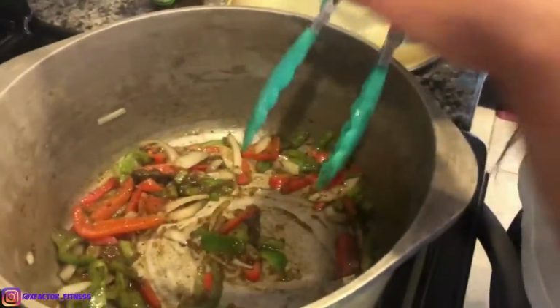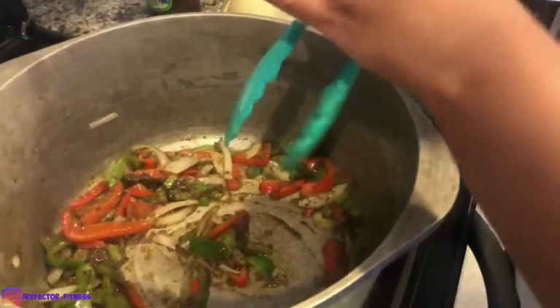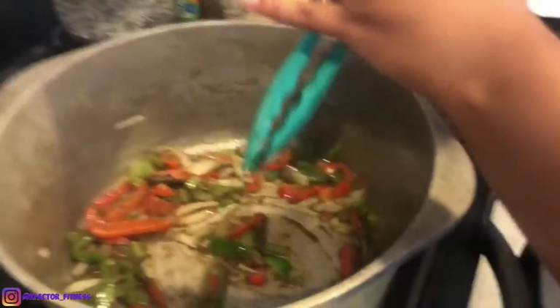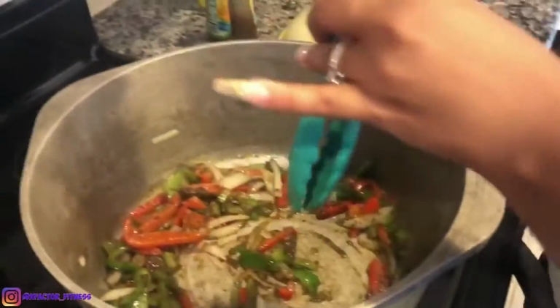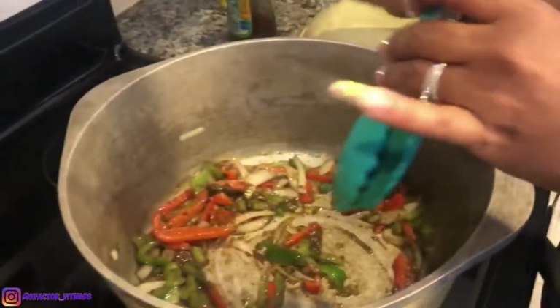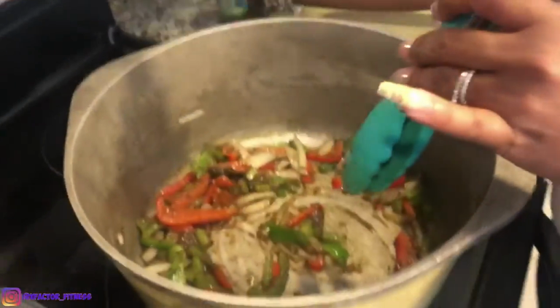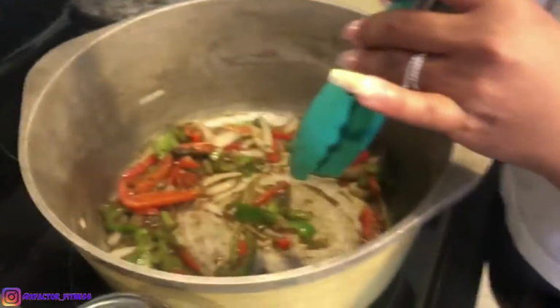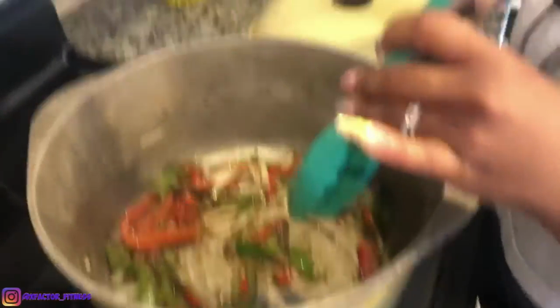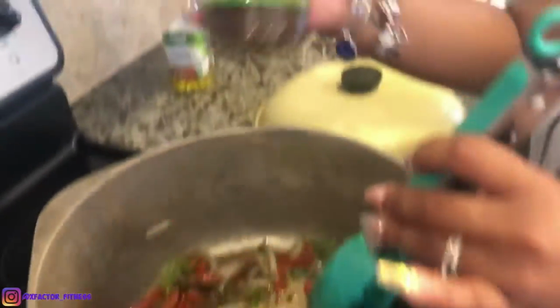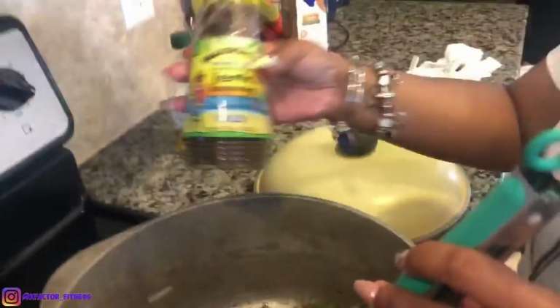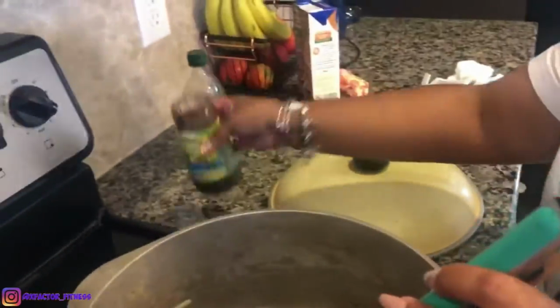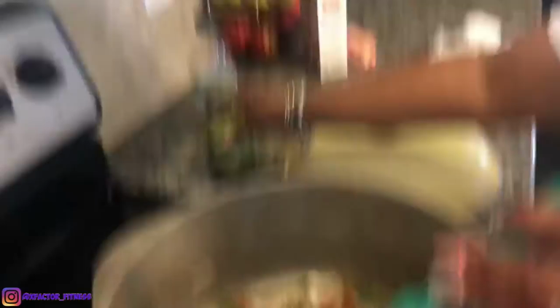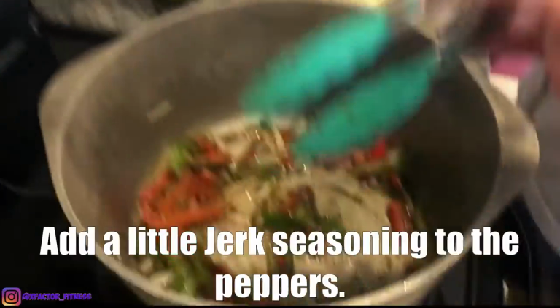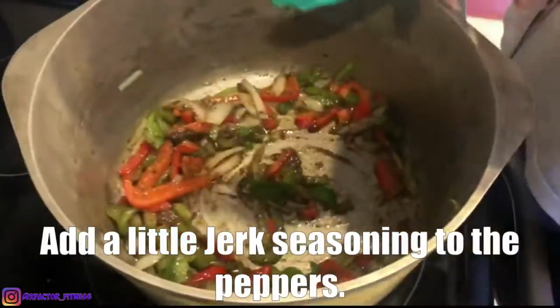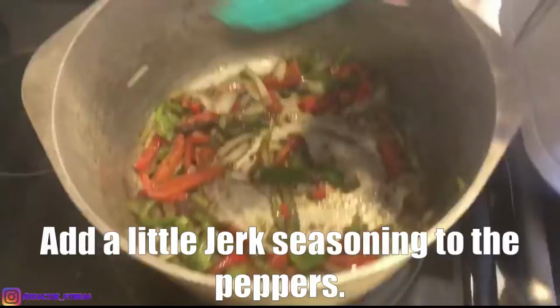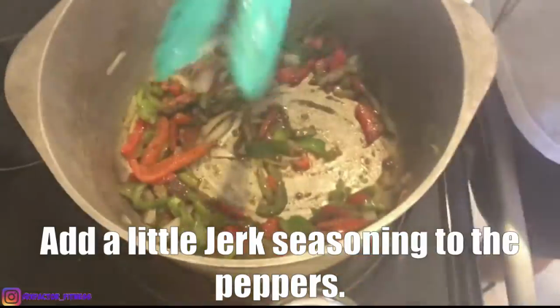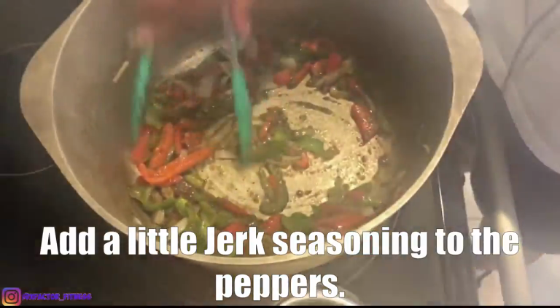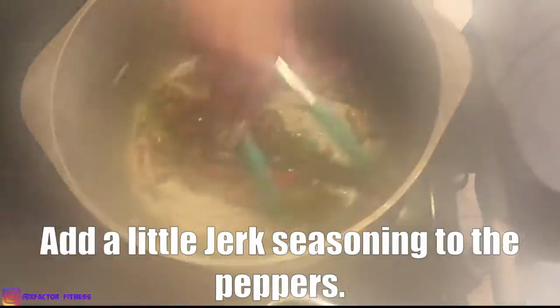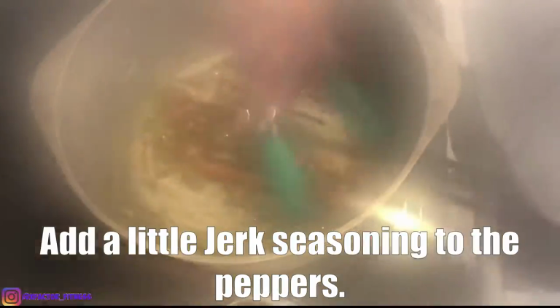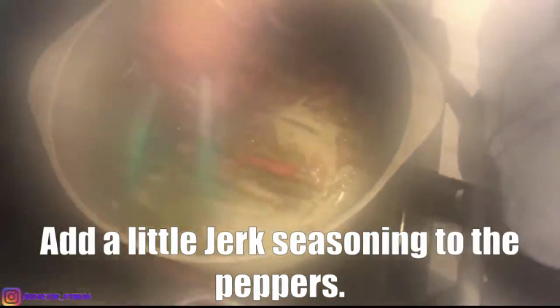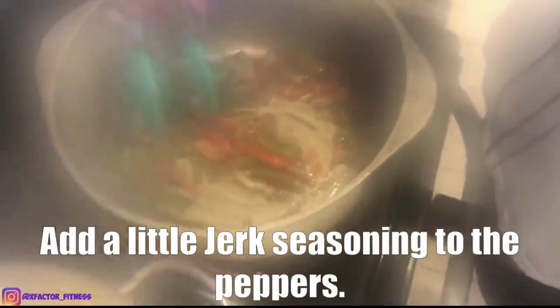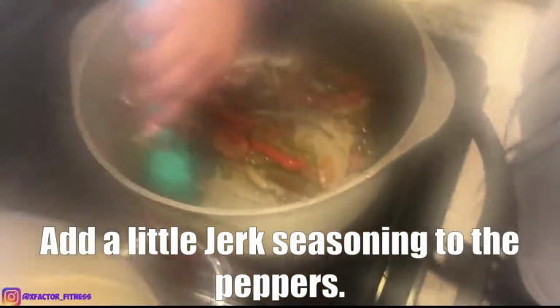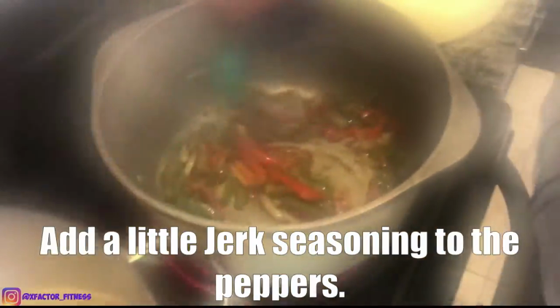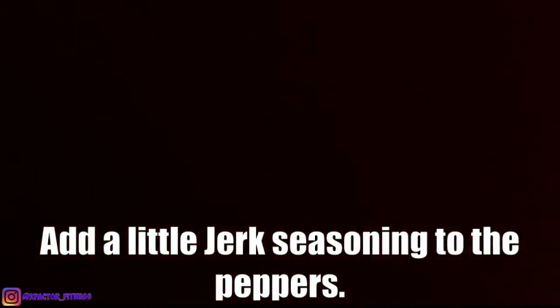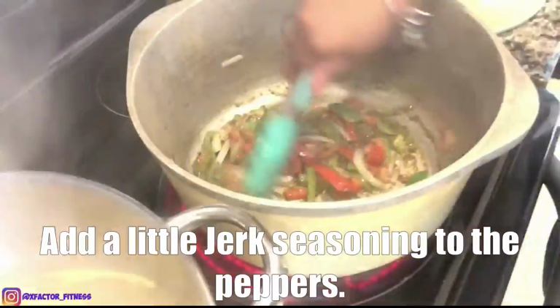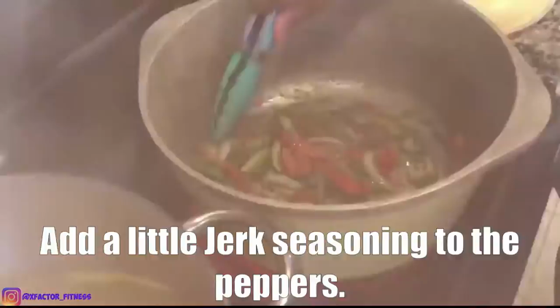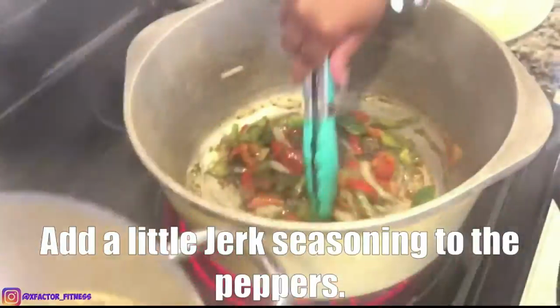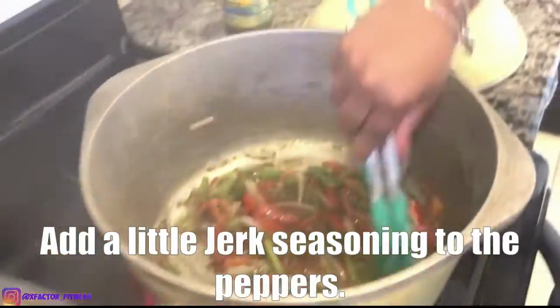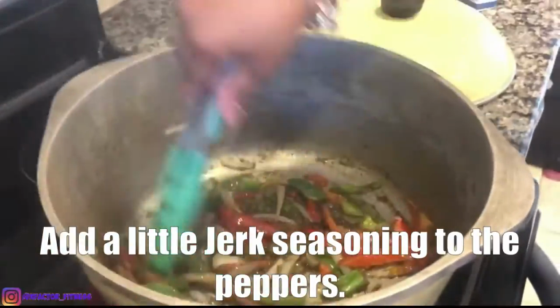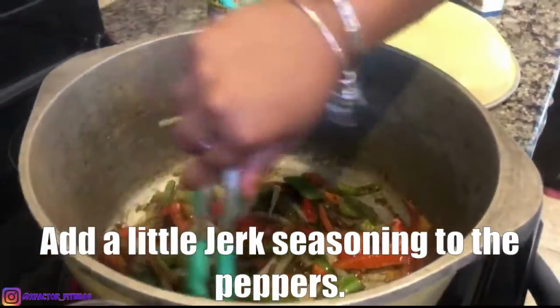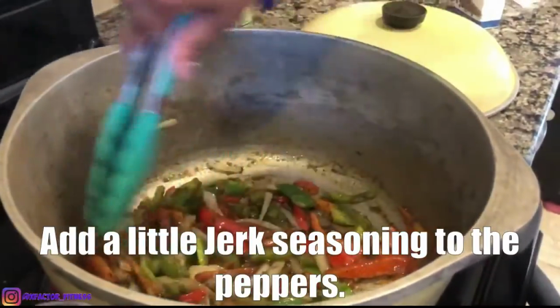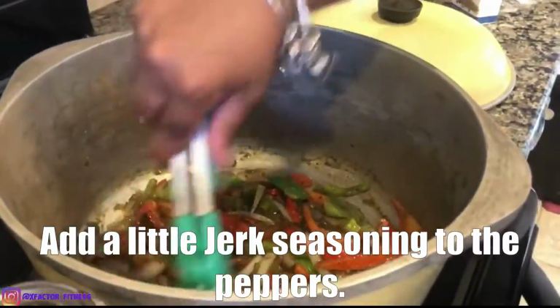I didn't see her put that jerk in there — some jerk for the veggies.